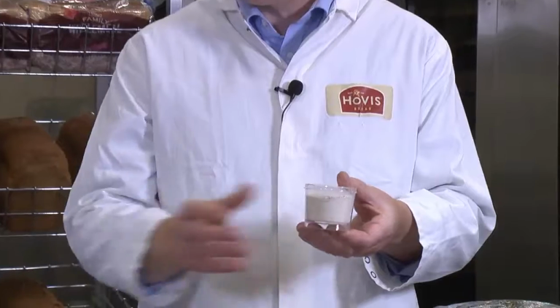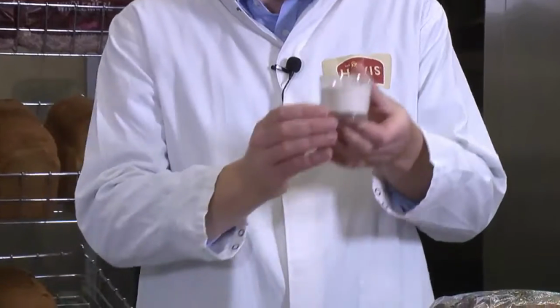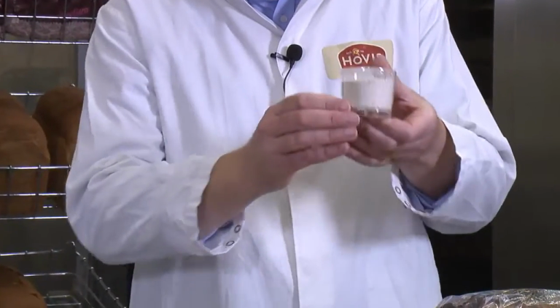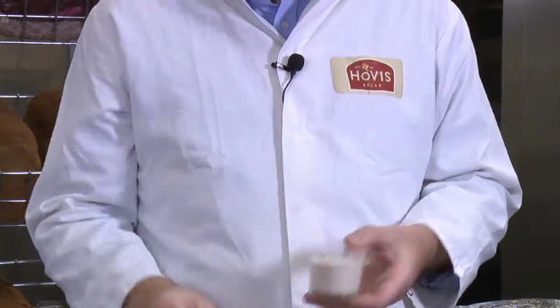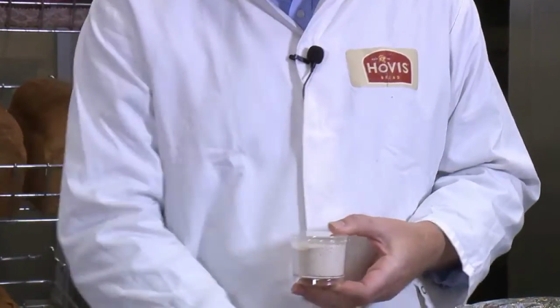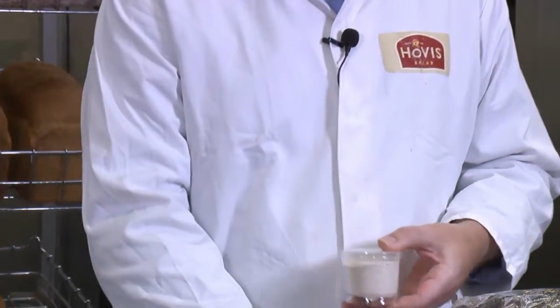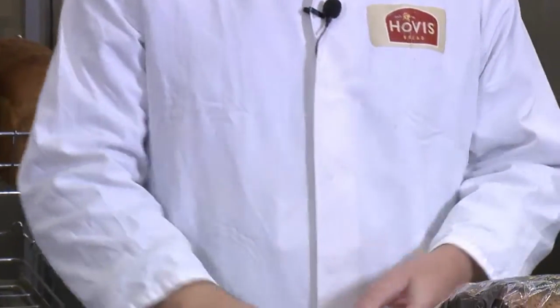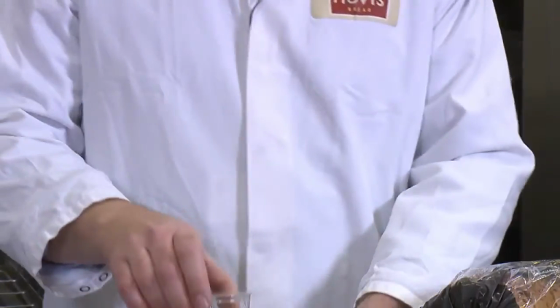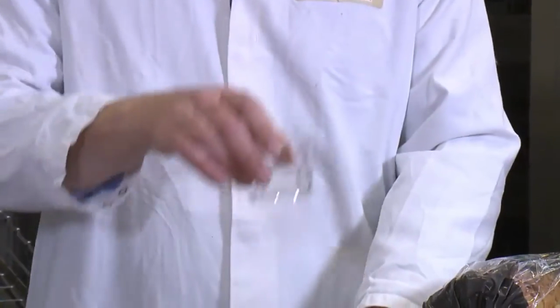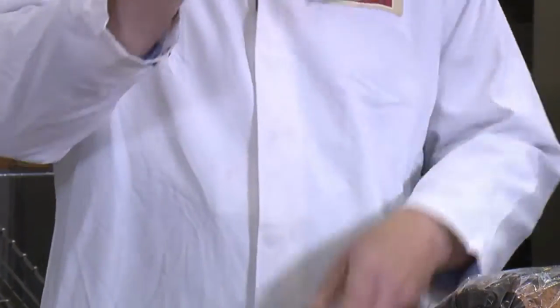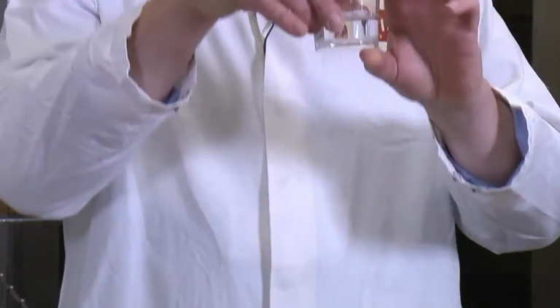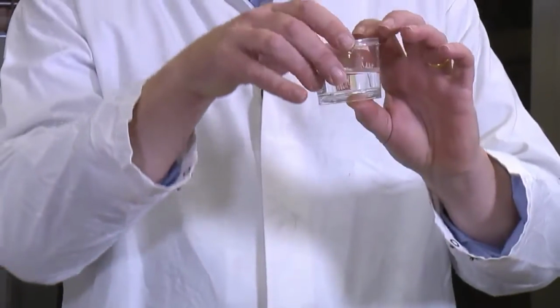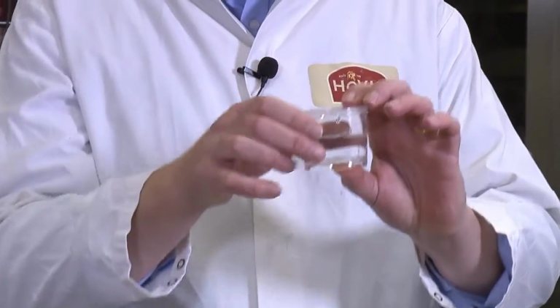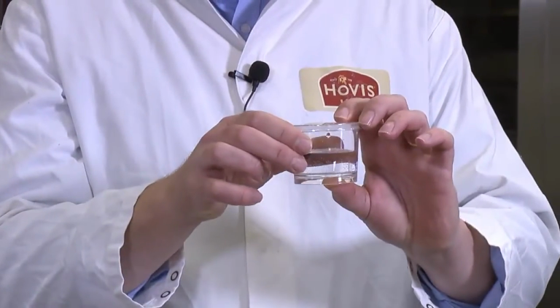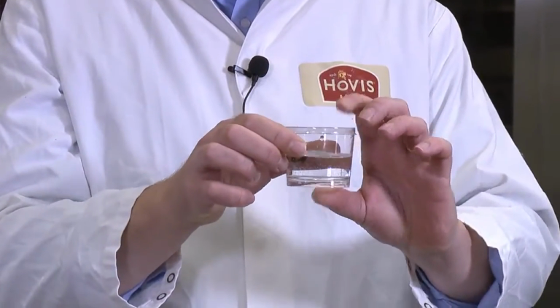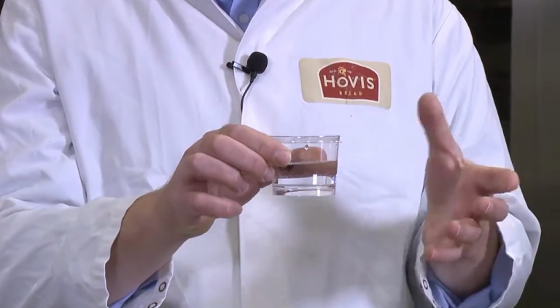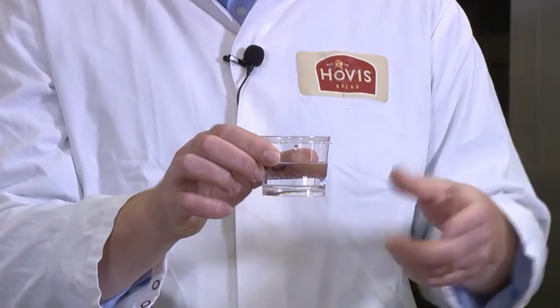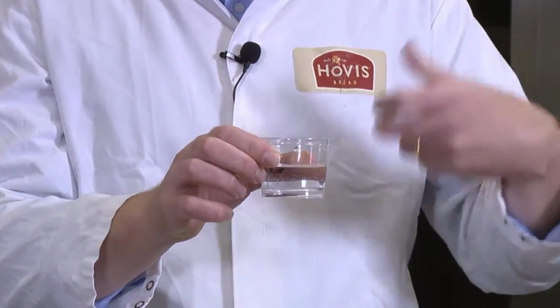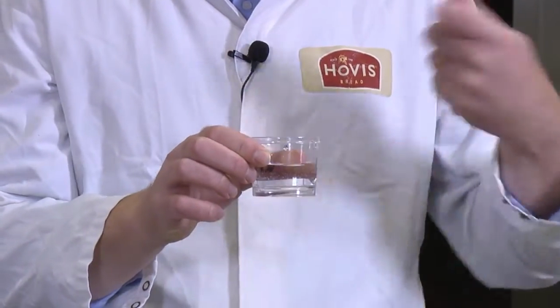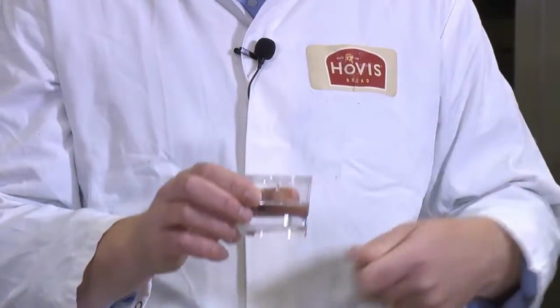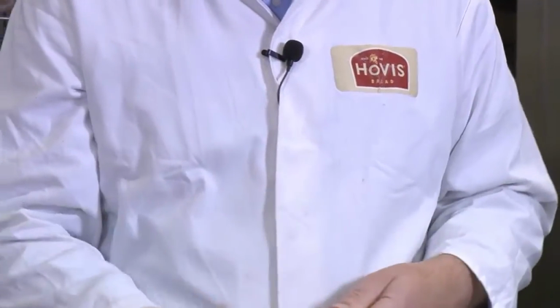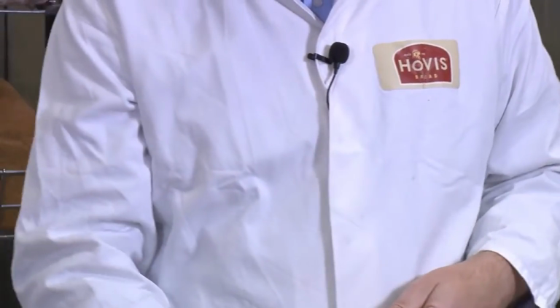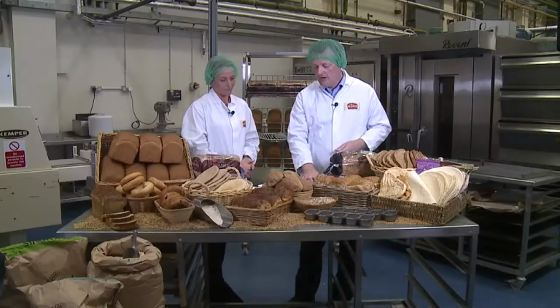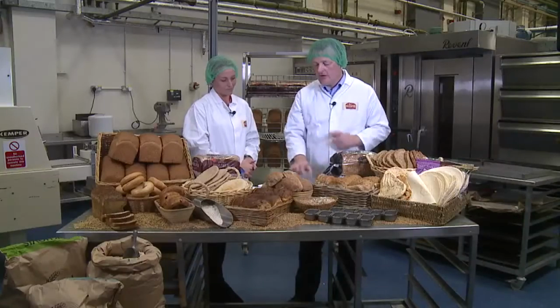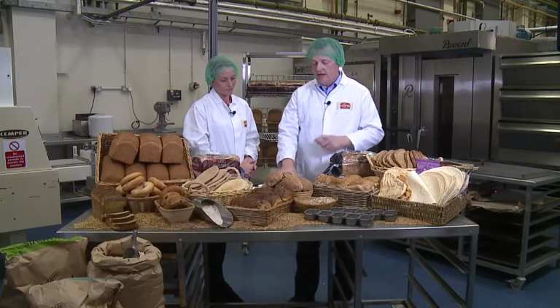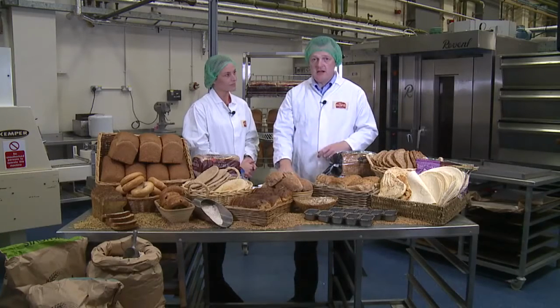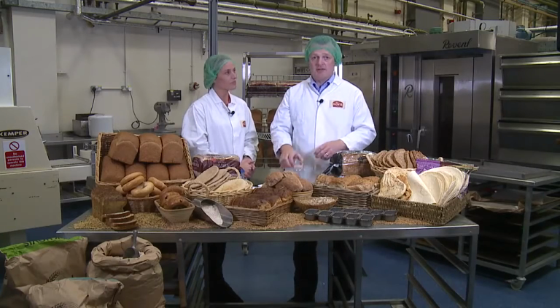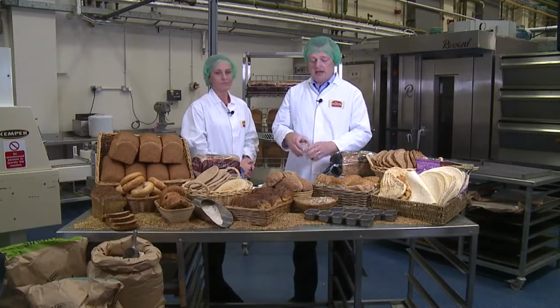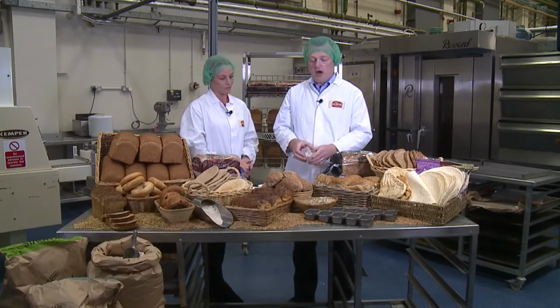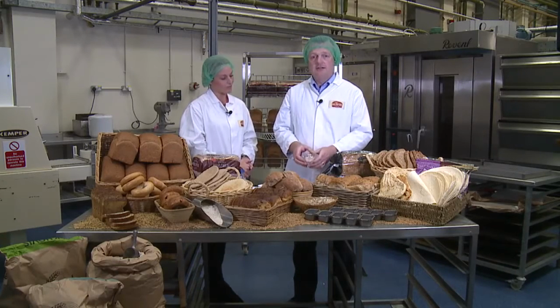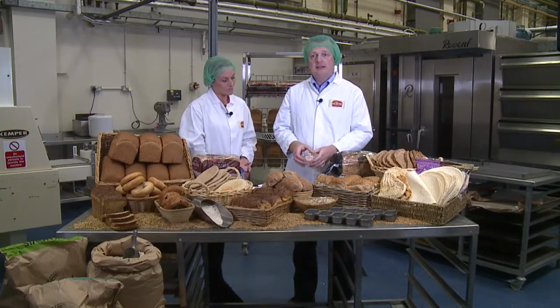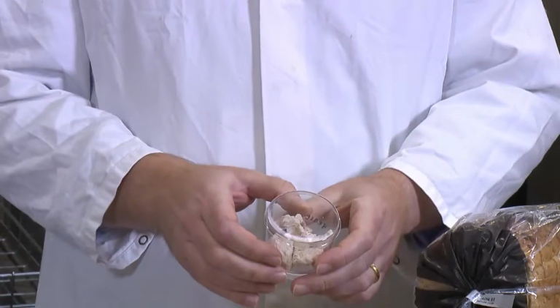For that one we're using a wholemeal flour. Second thing you need to have is water, because without that you don't get any dough. Third thing, and the very important thing for making it rise, is the yeast.